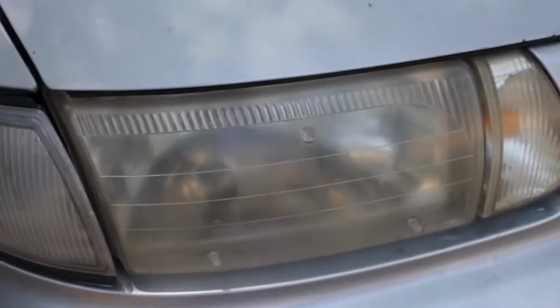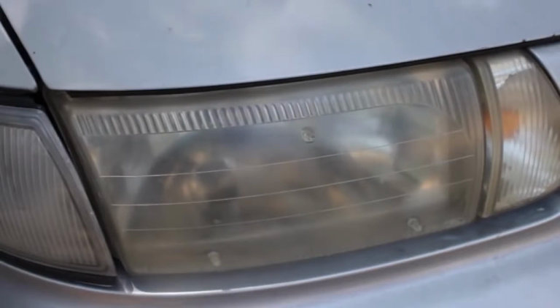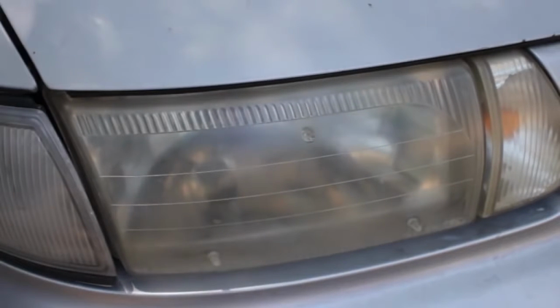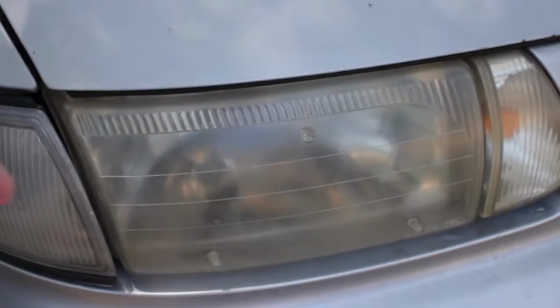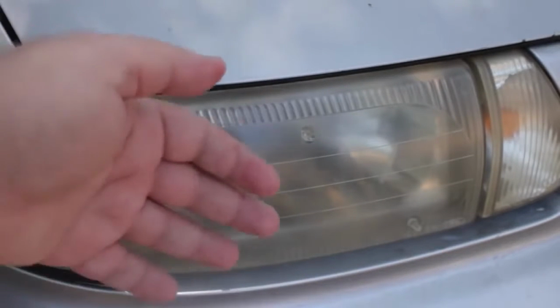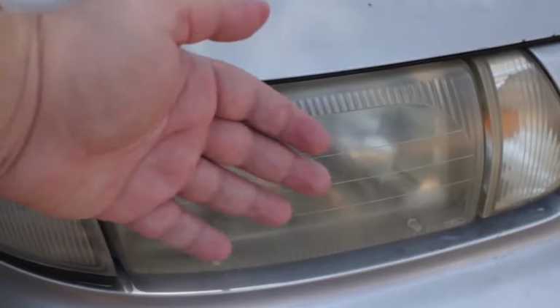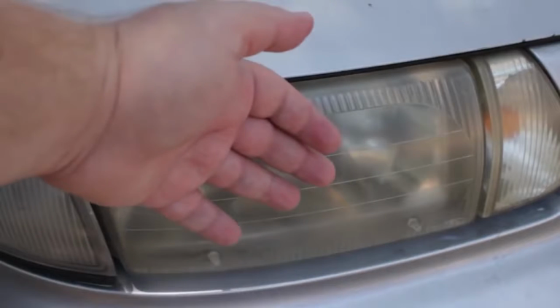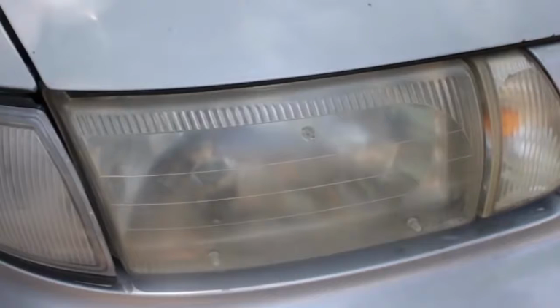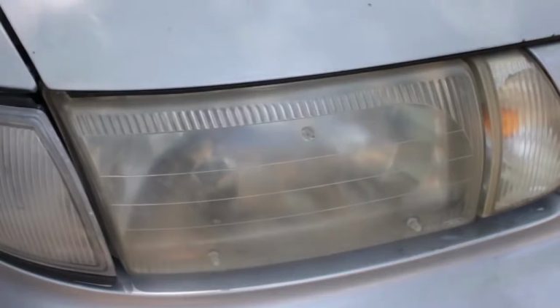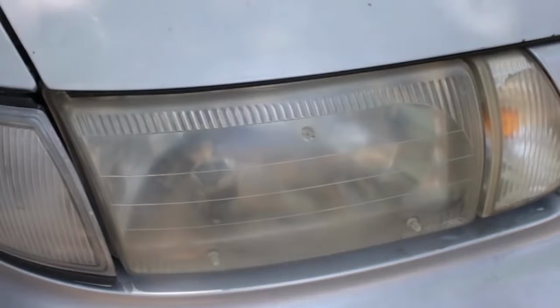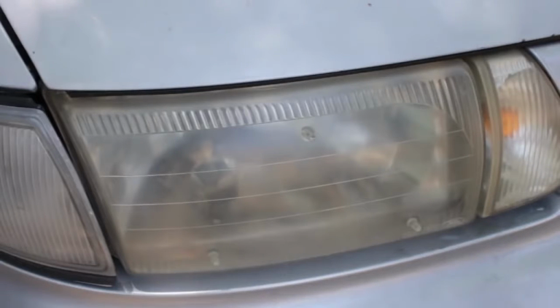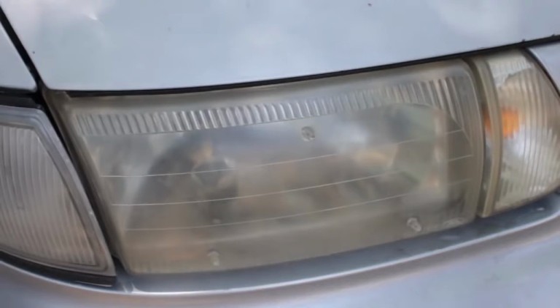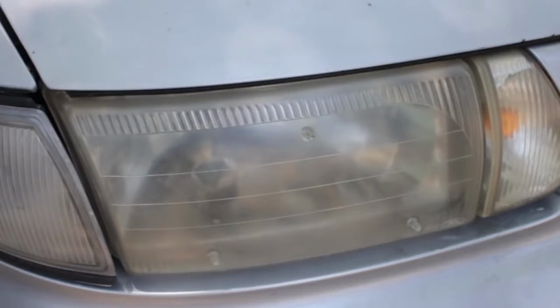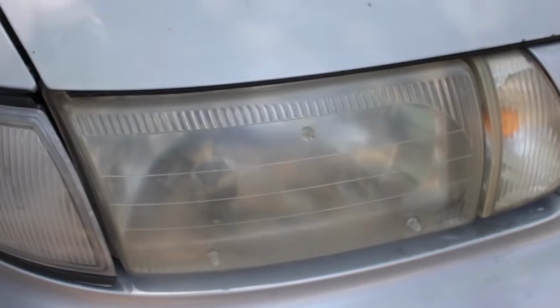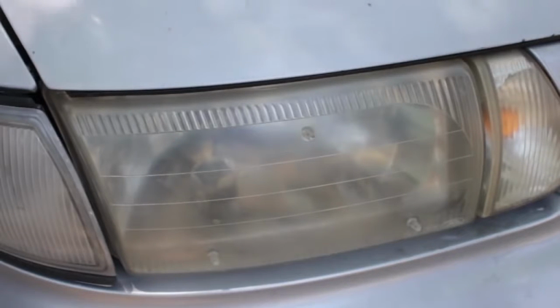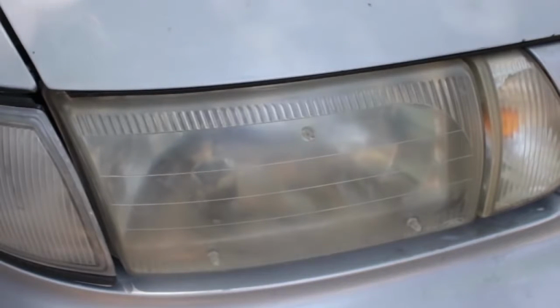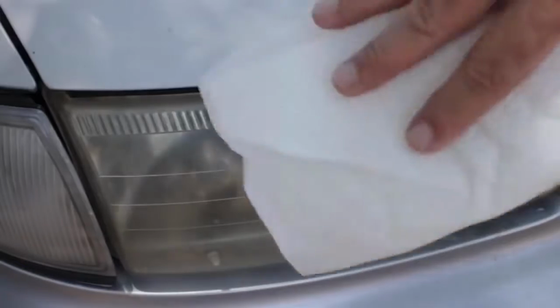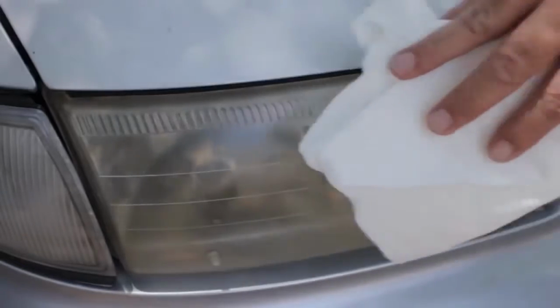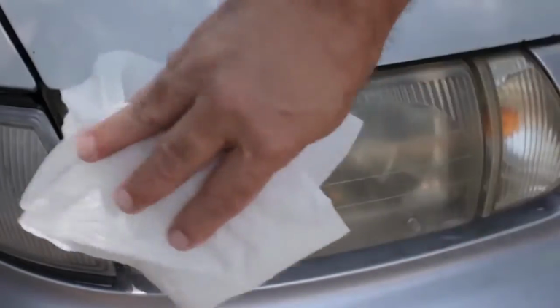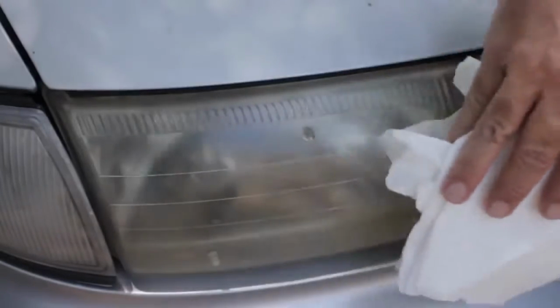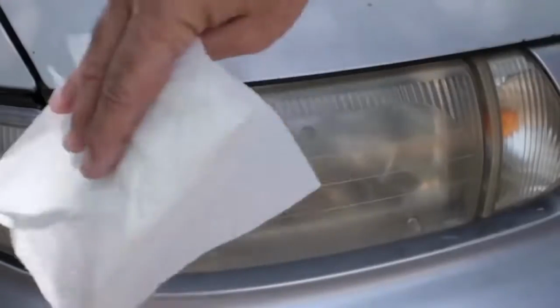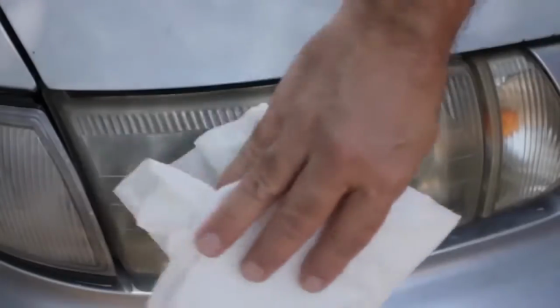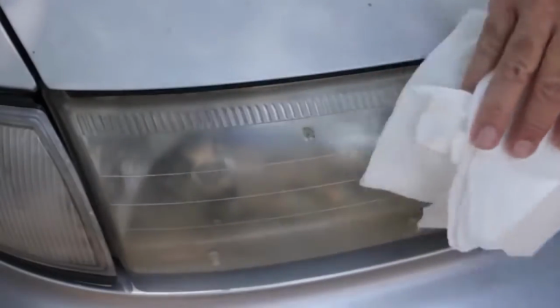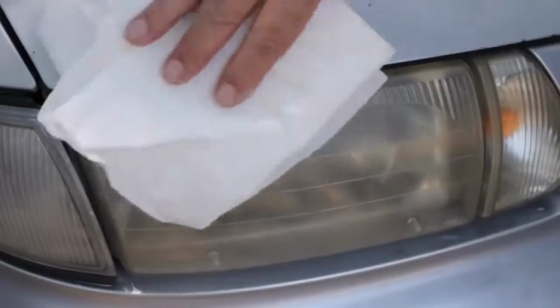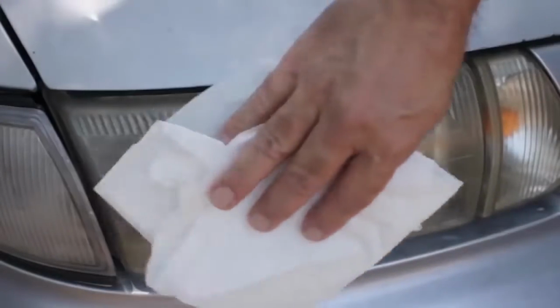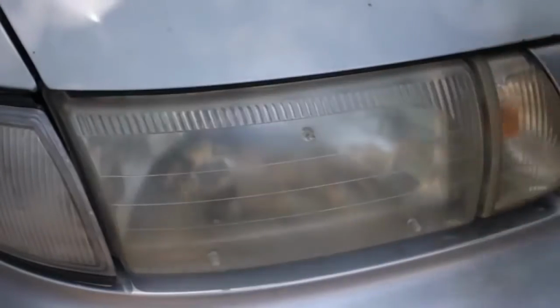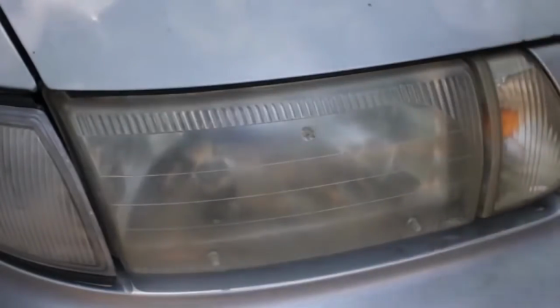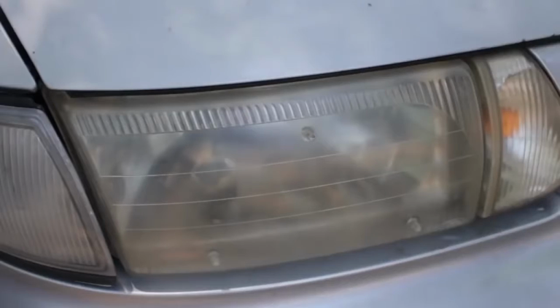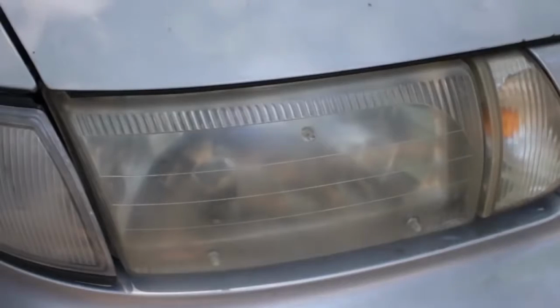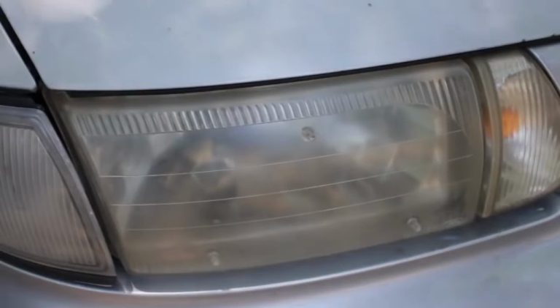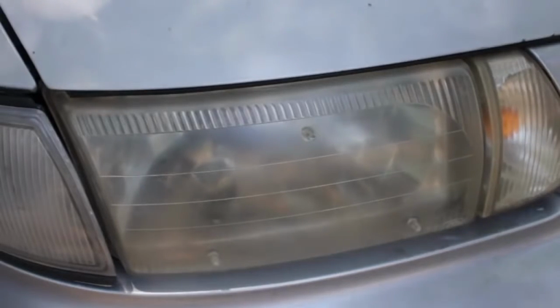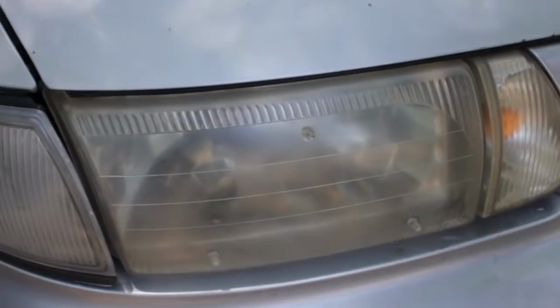Before starting the cleaning process, you should run your hand over the headlight, making sure it isn't hot or coarse. If the headlight is hot, cool the headlight with a little water. Do not start the cleaning process if the headlights are hot or coarse.